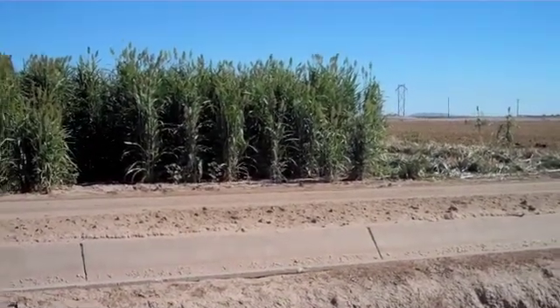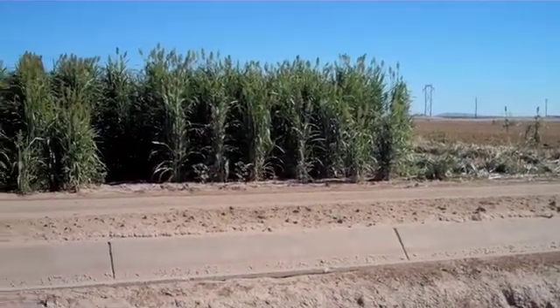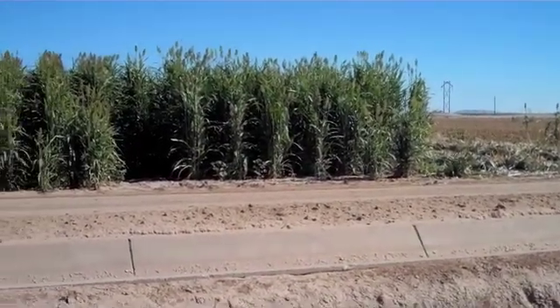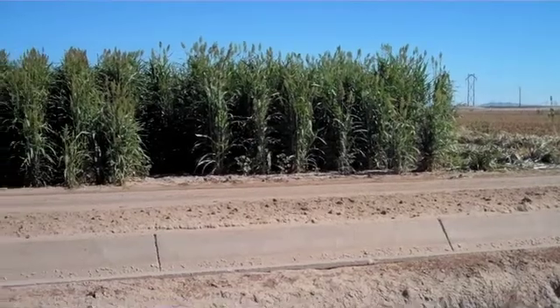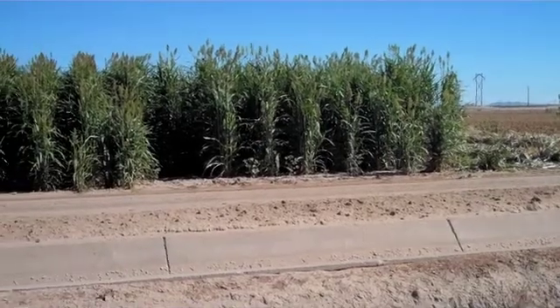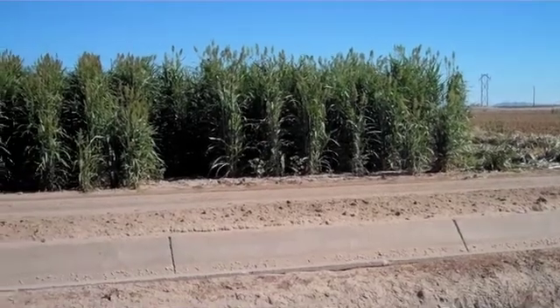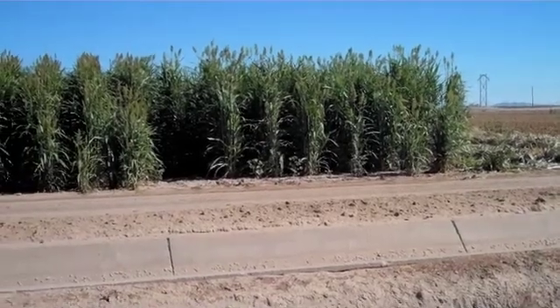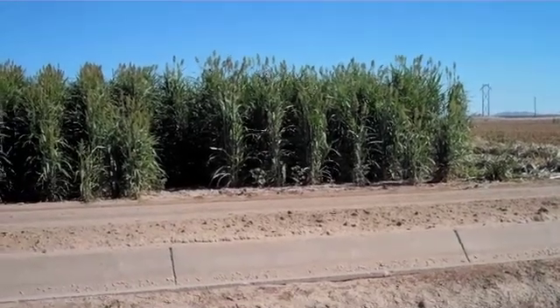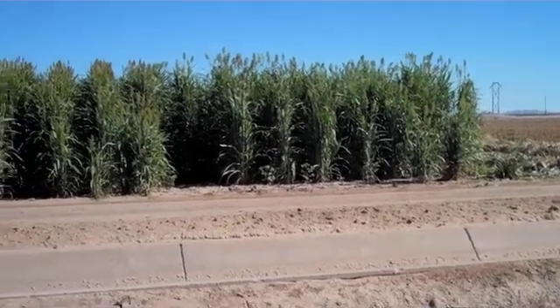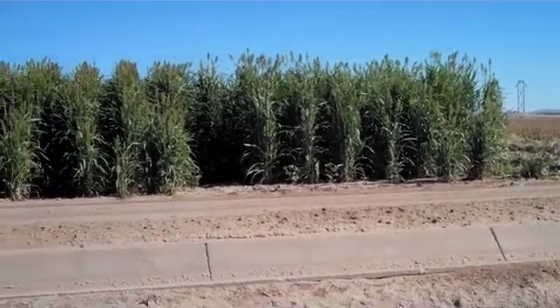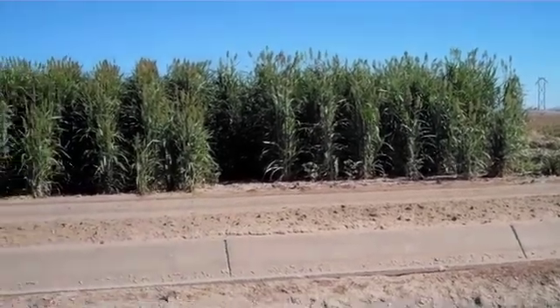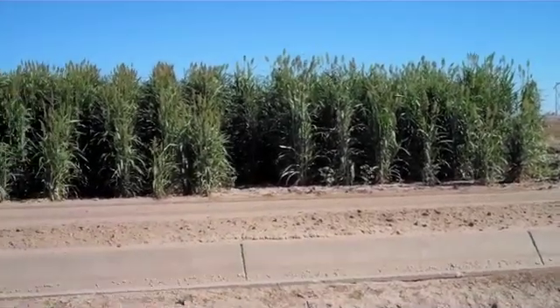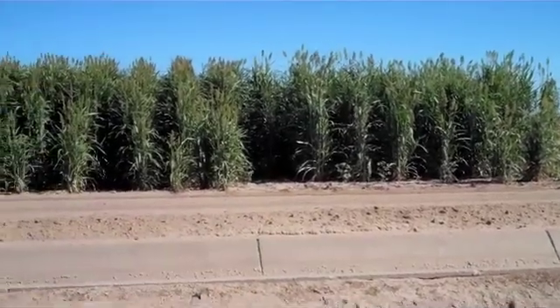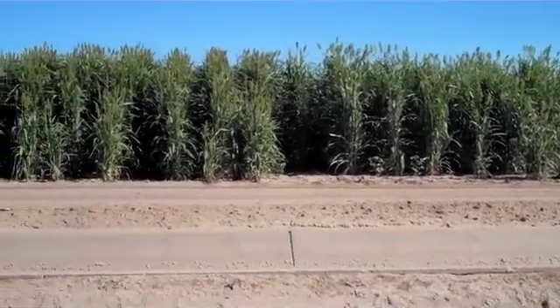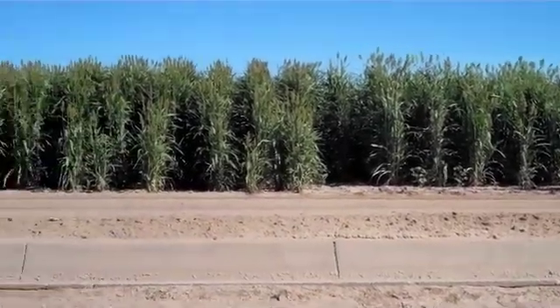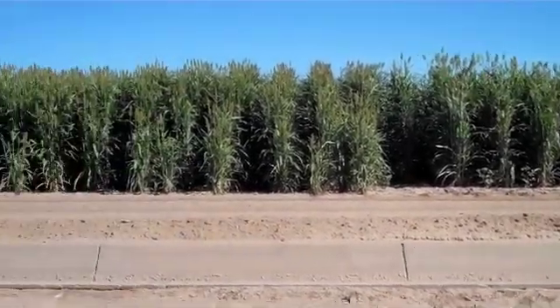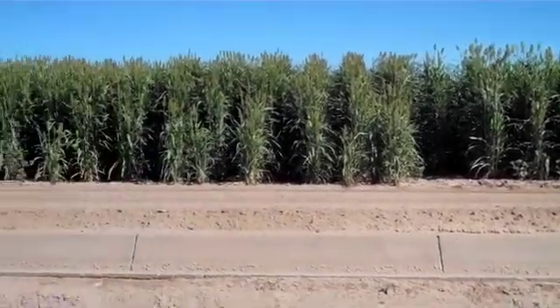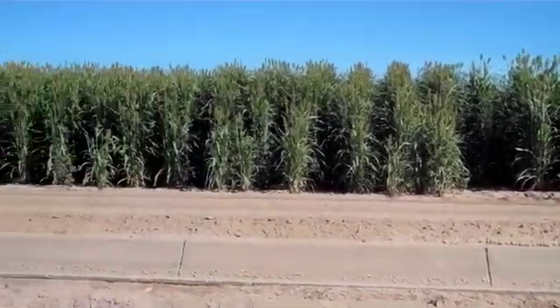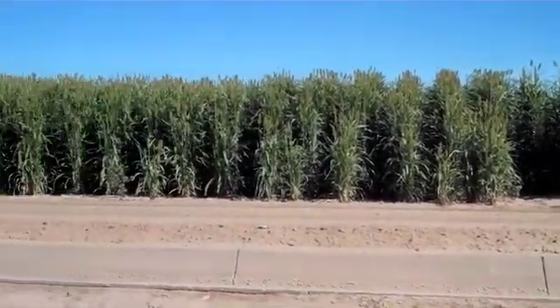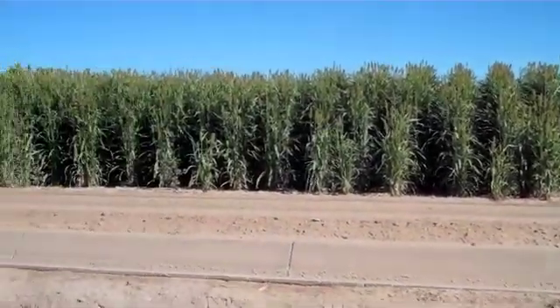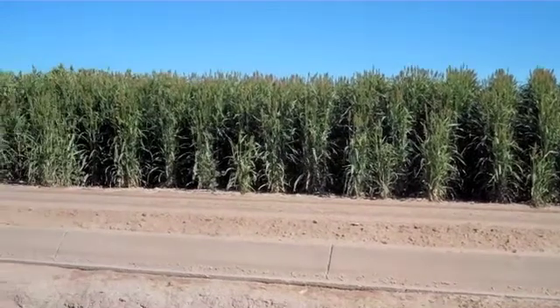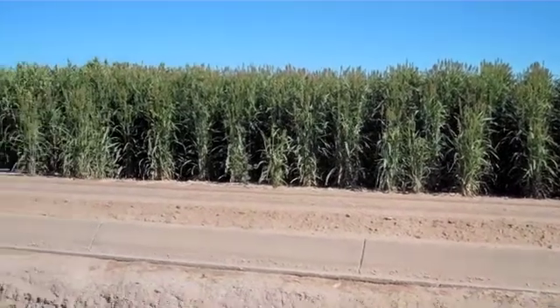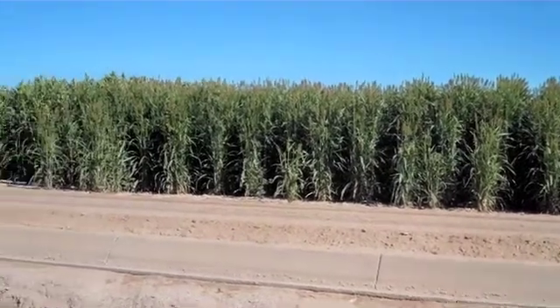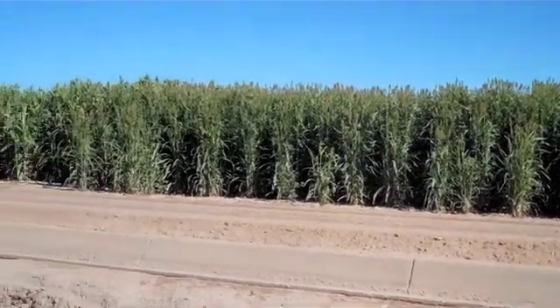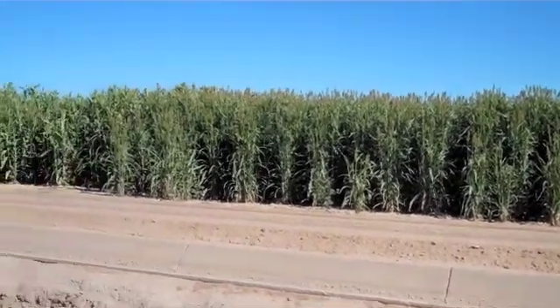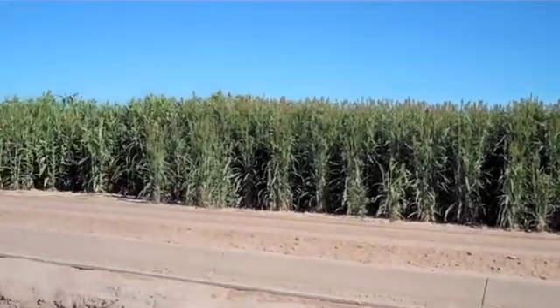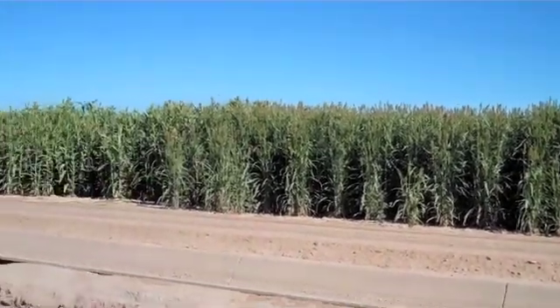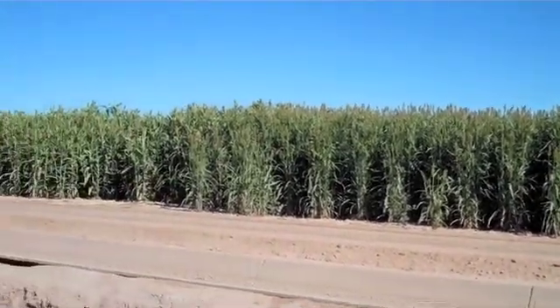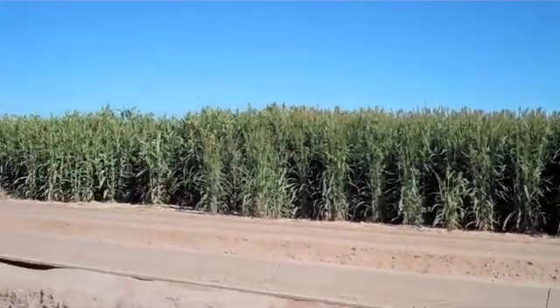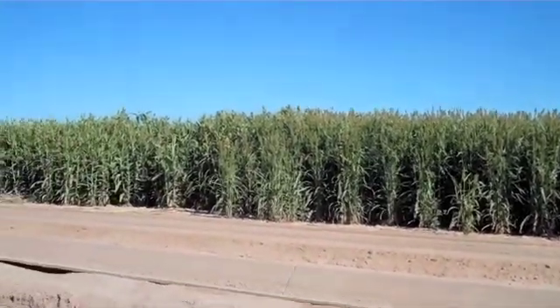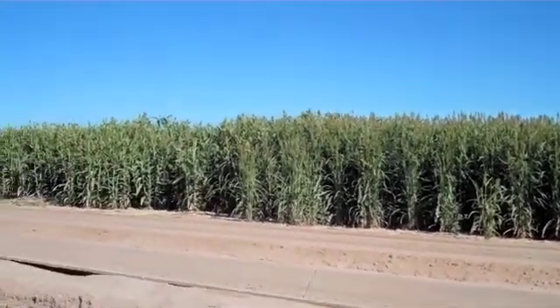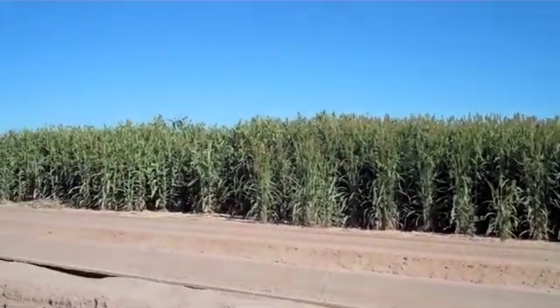It appears to be about 12 to 15 feet high. We've taken quite a bit of test data on it — it's currently got about 60% moisture in the stalks.